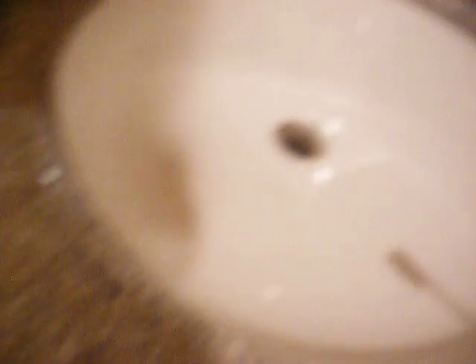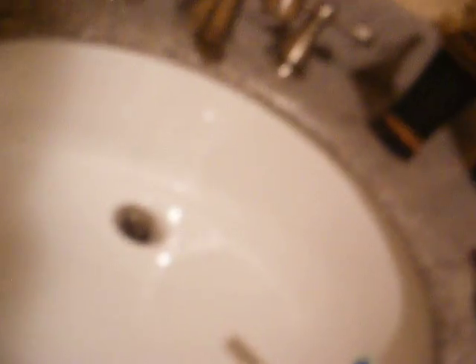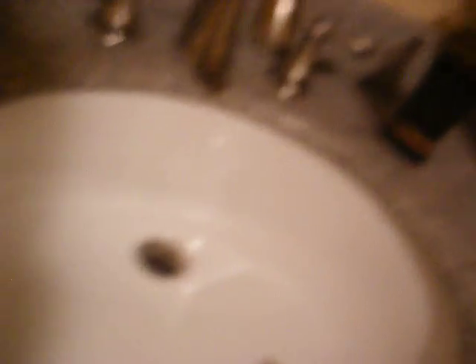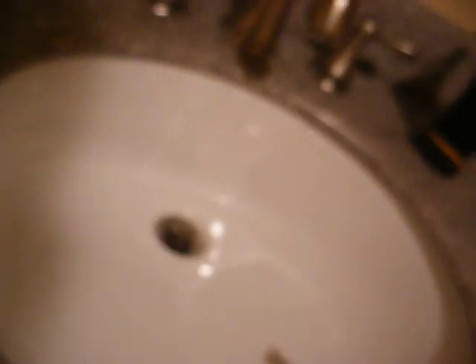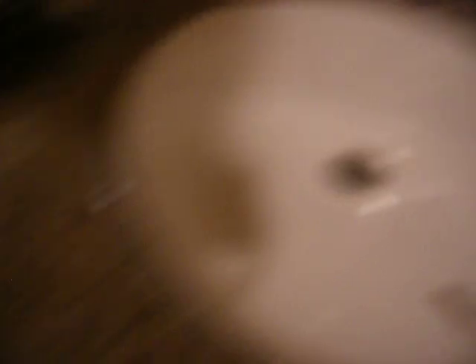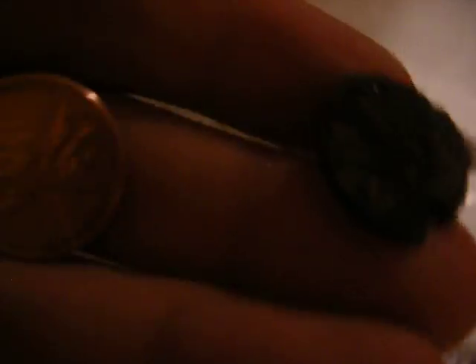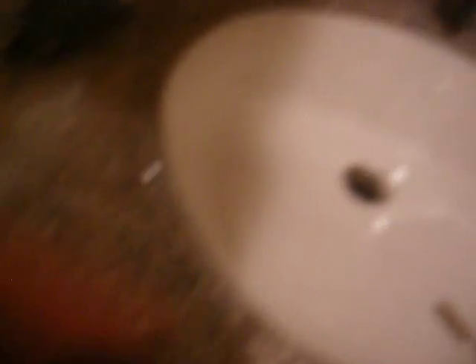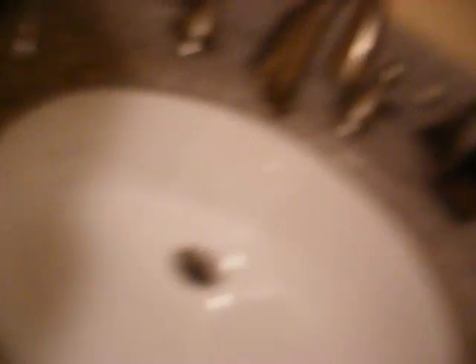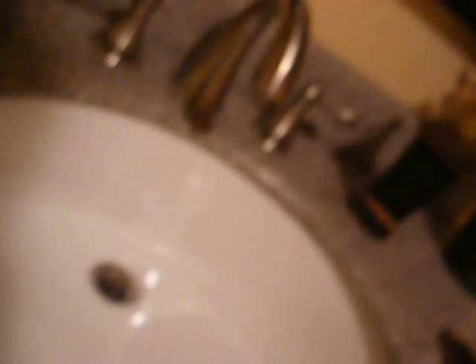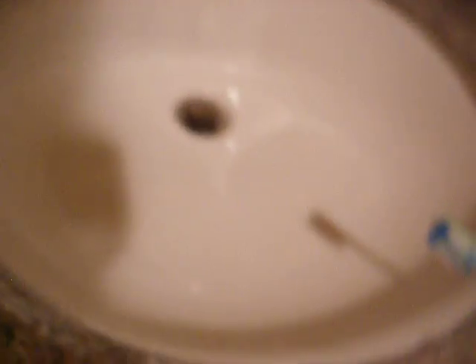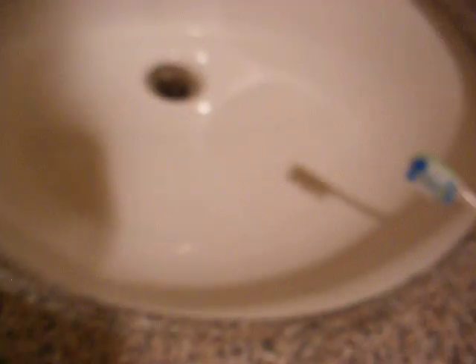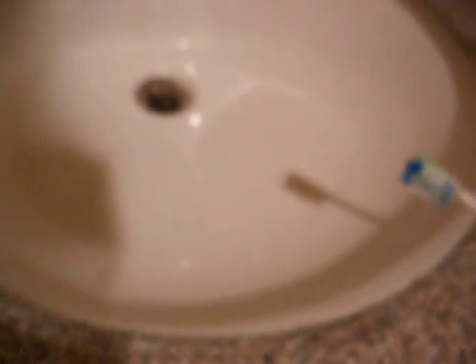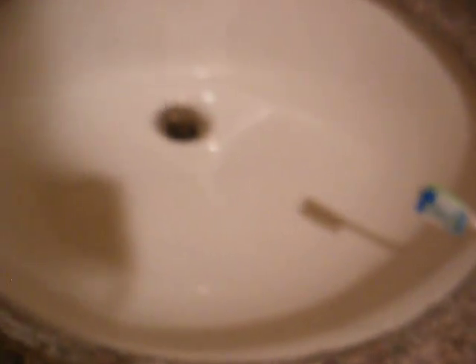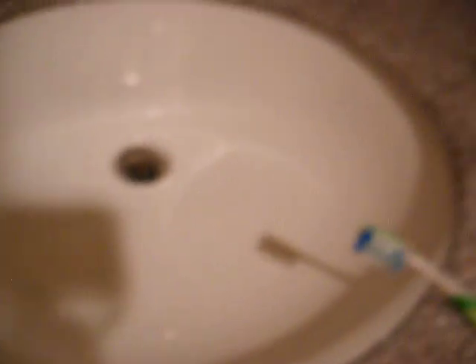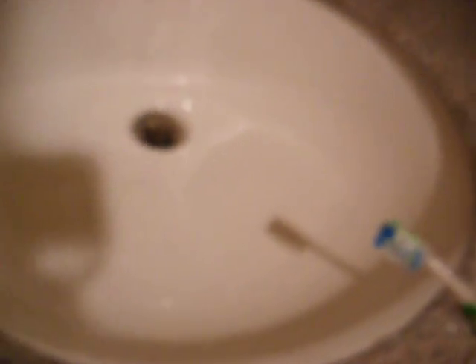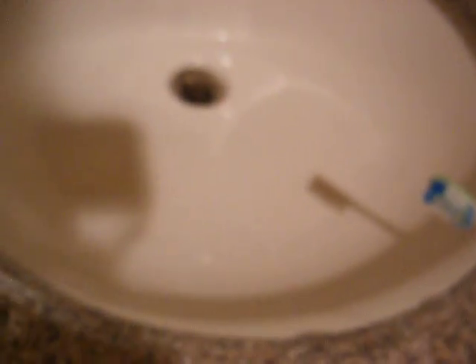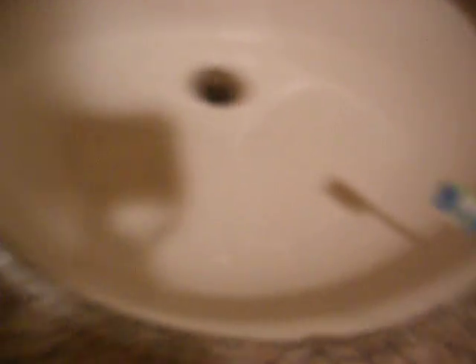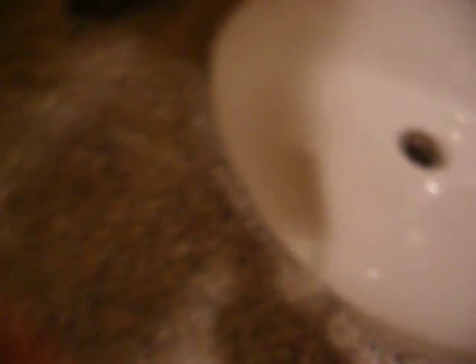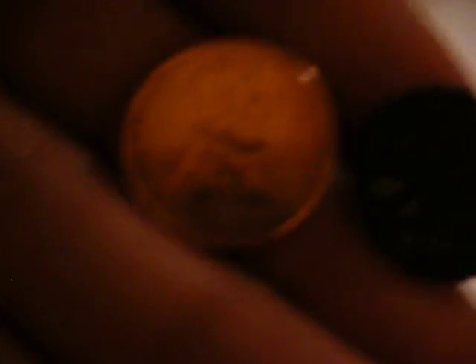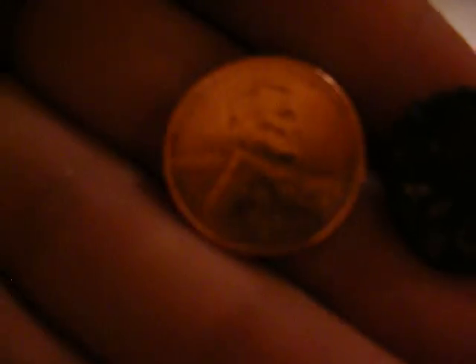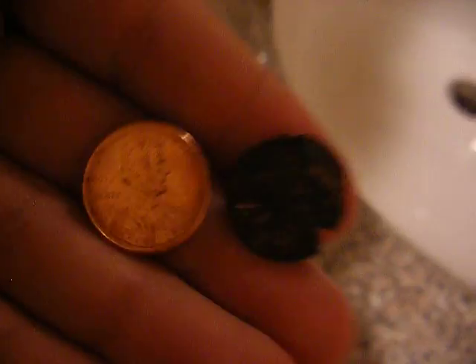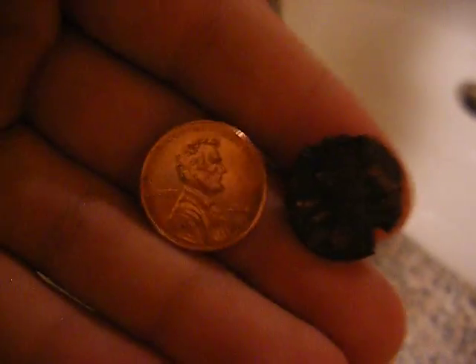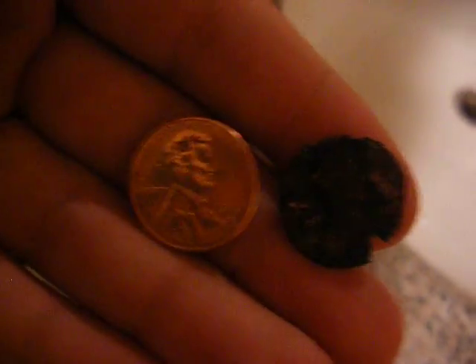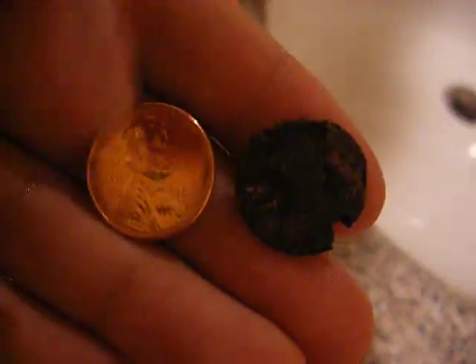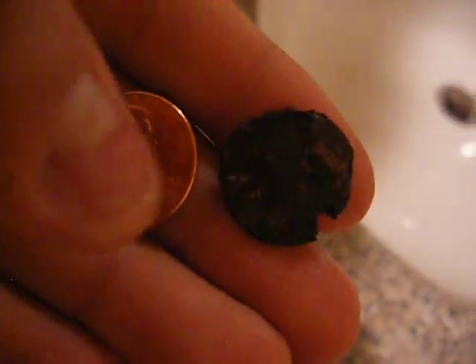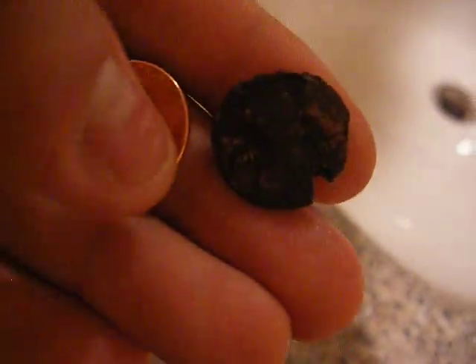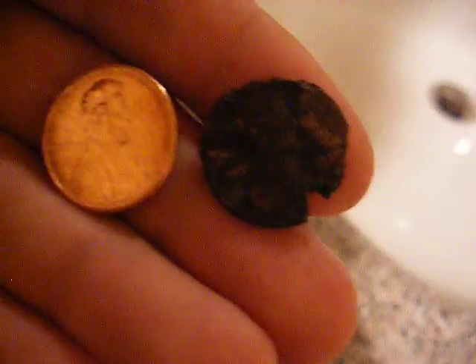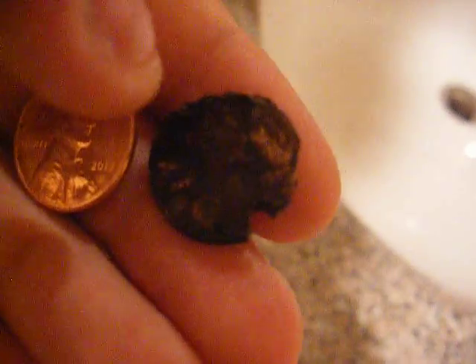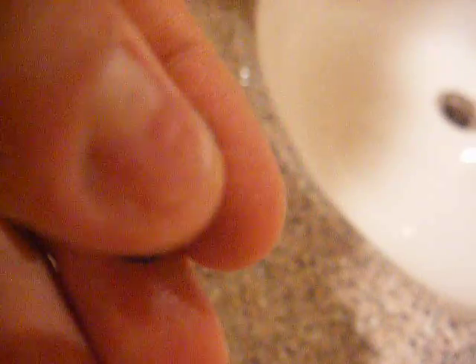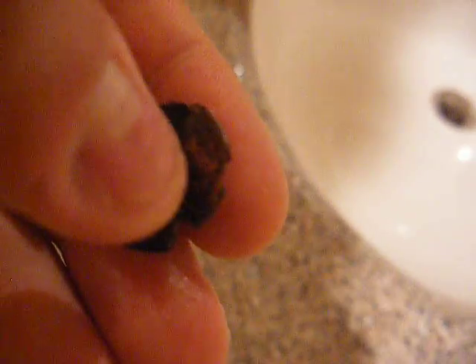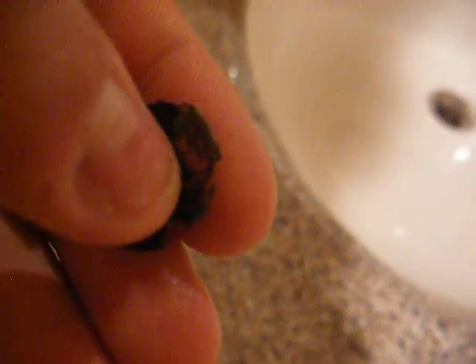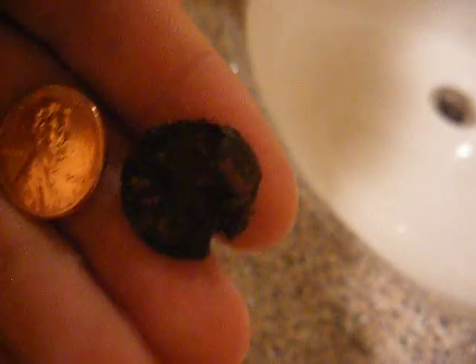Let me flip this coin over real fast. Flip it over. Alright, so the number is right there and the number on the coin is right there.